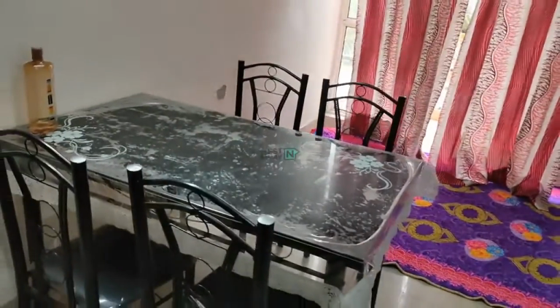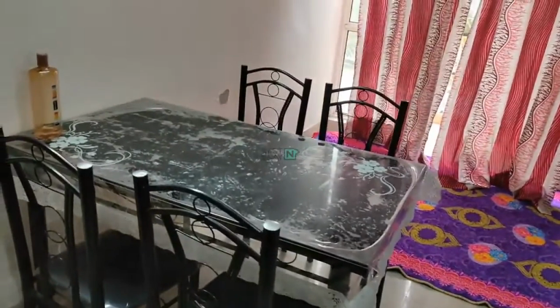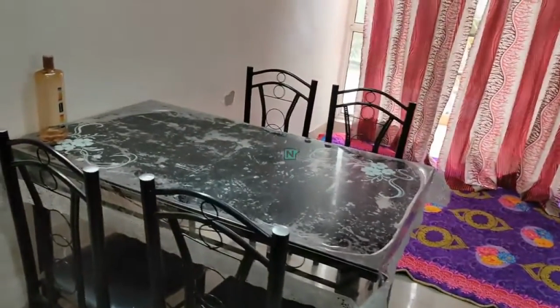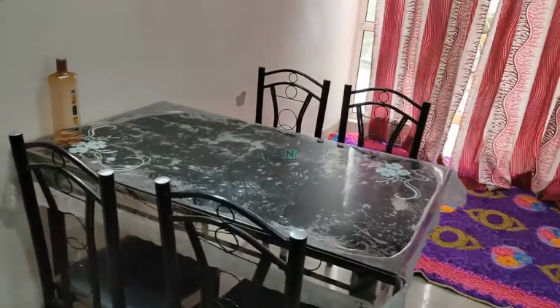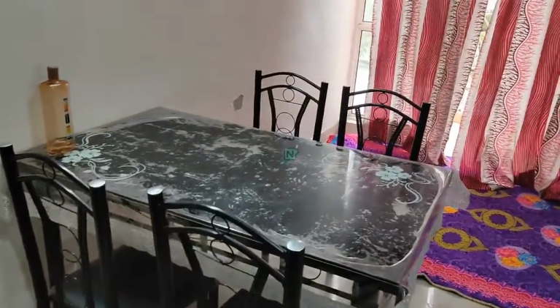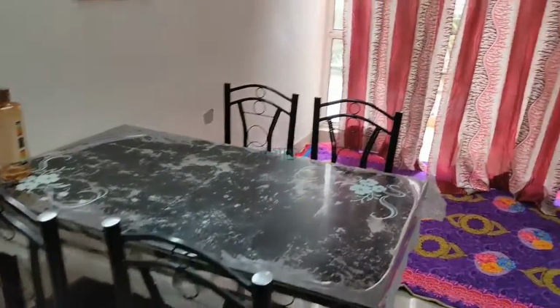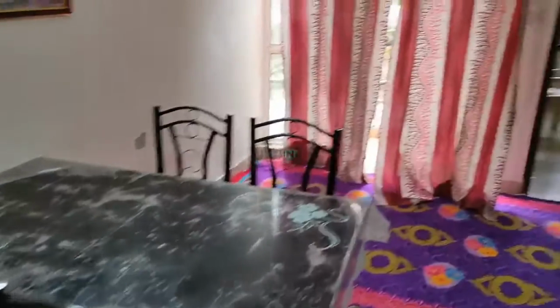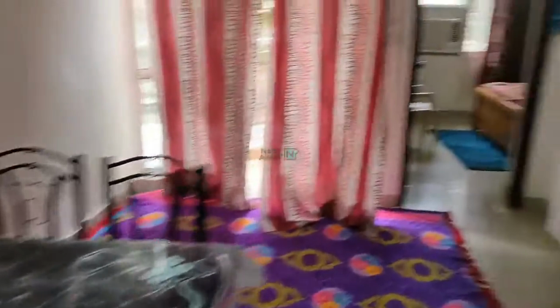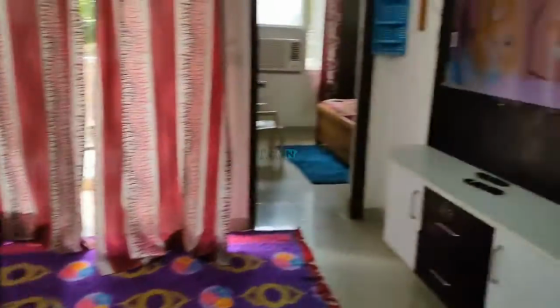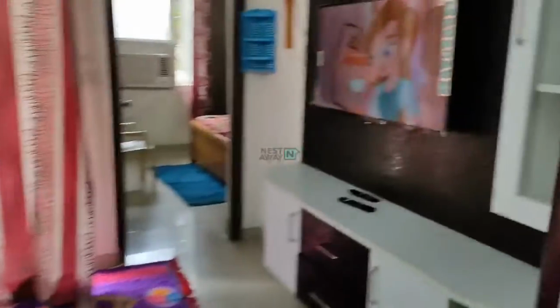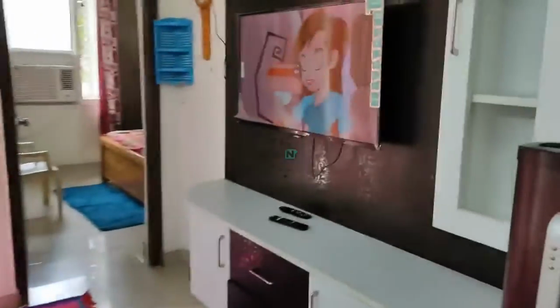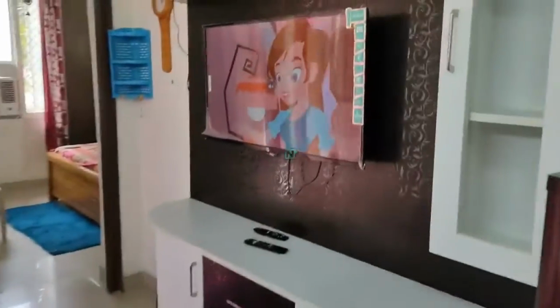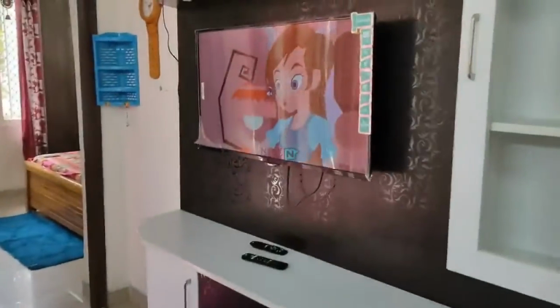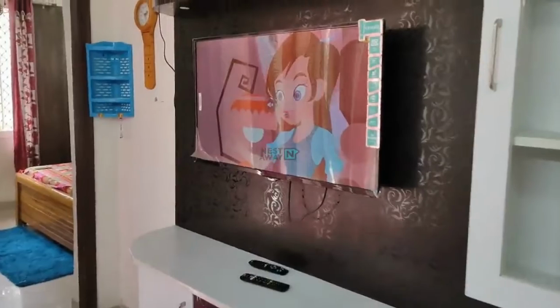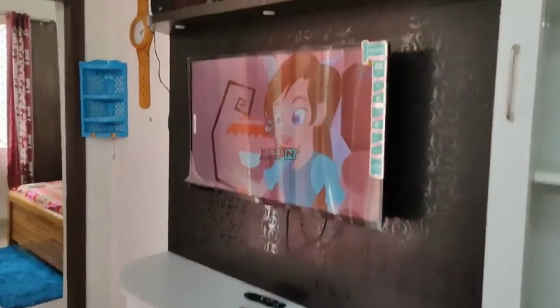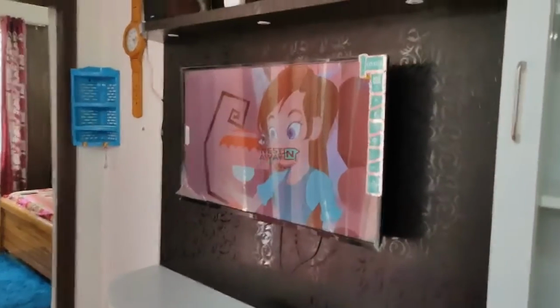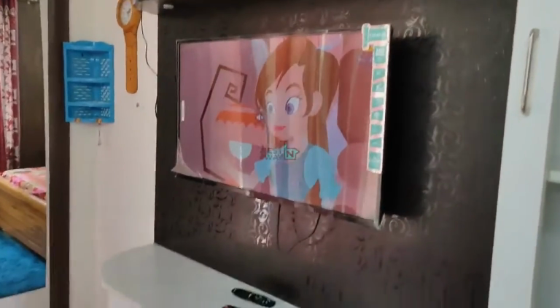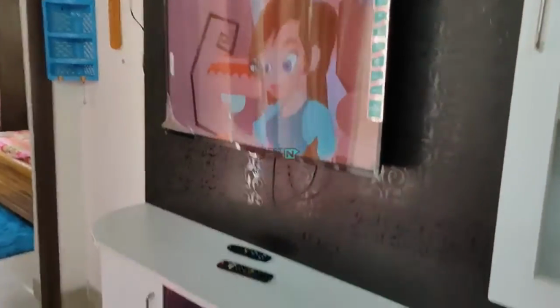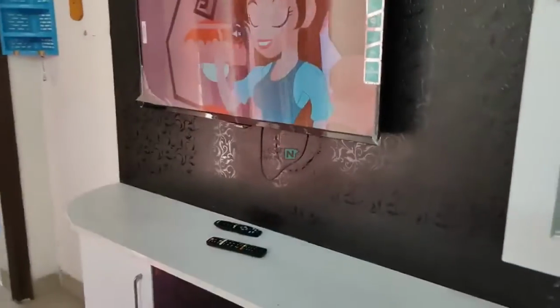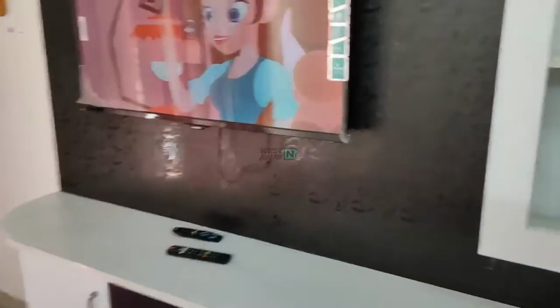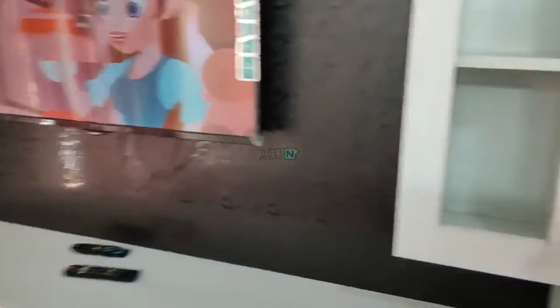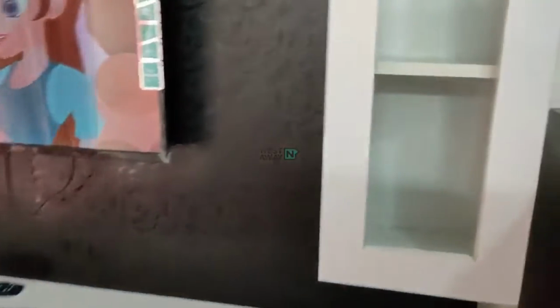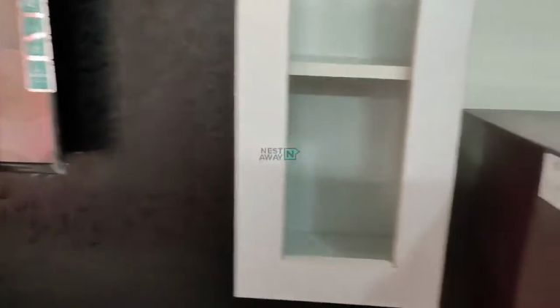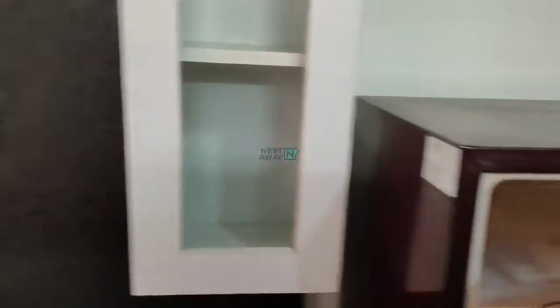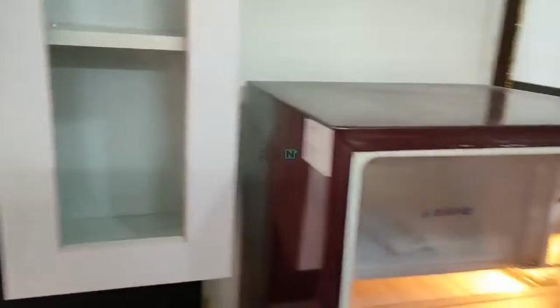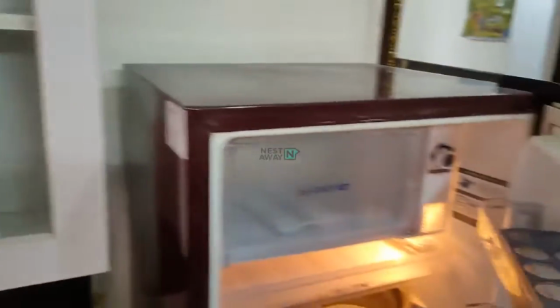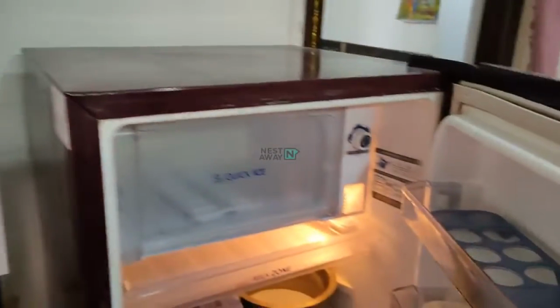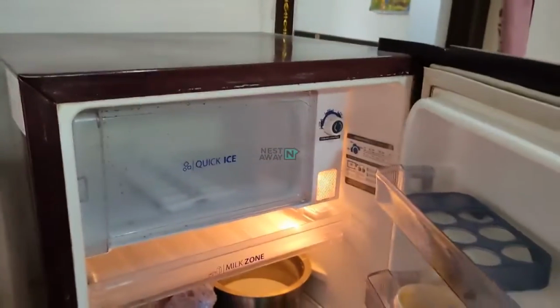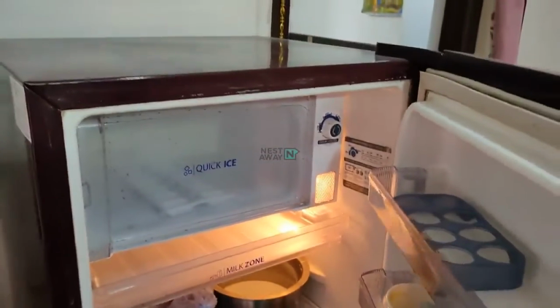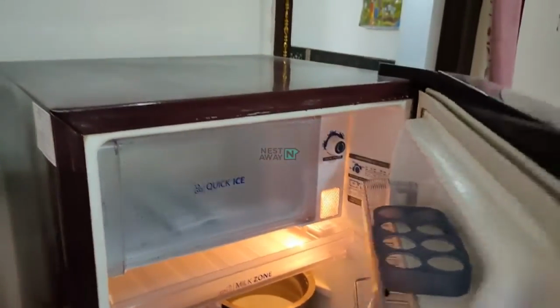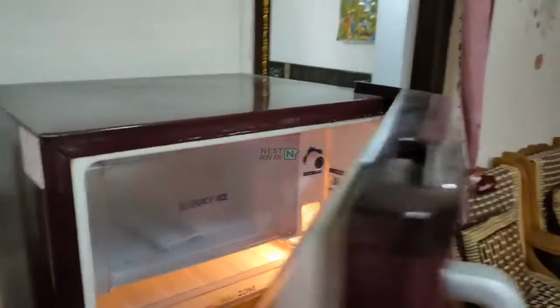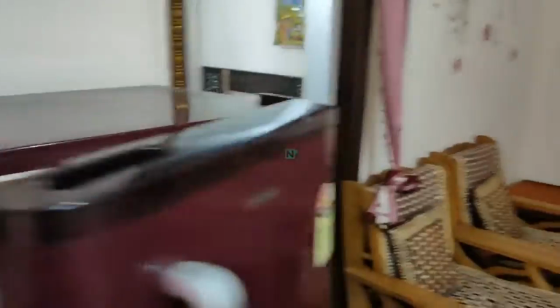Dining table with 4 chairs. TV is working. TV cabinet. Working fridge.